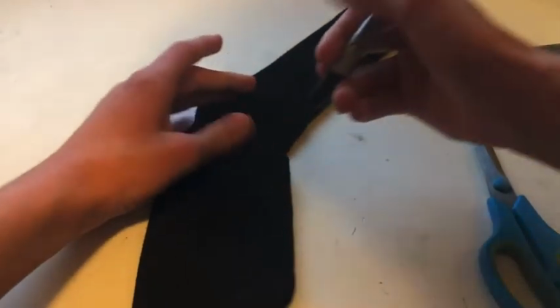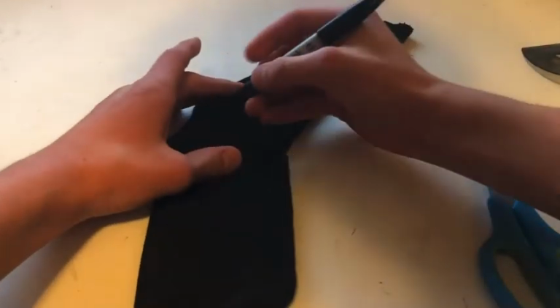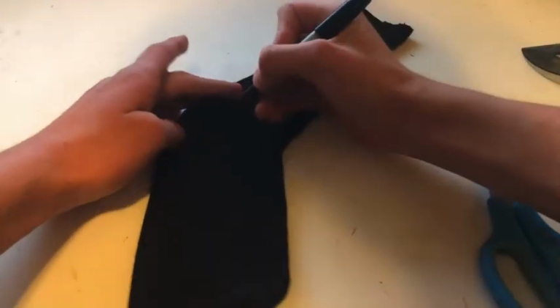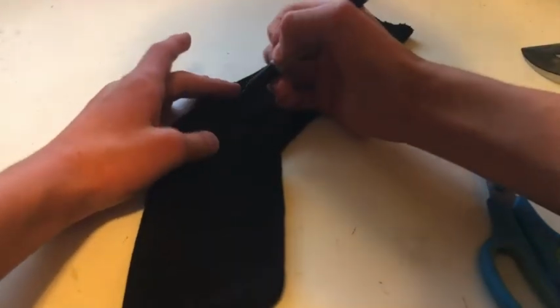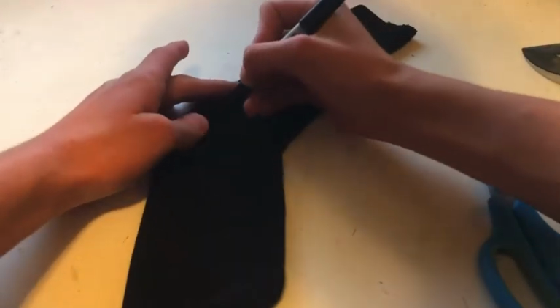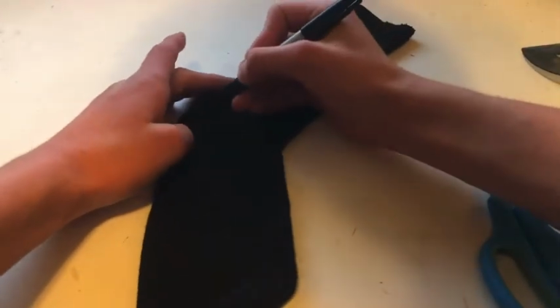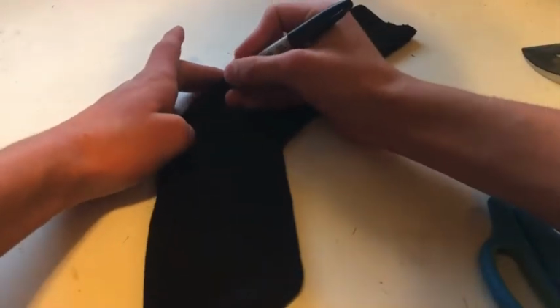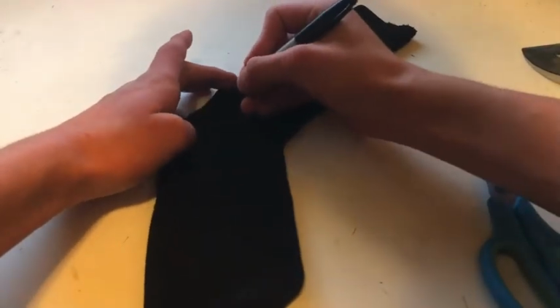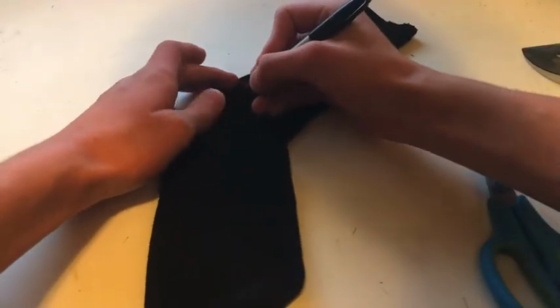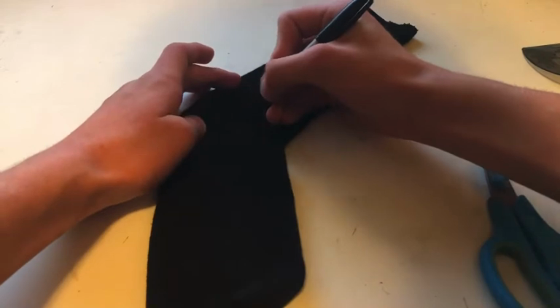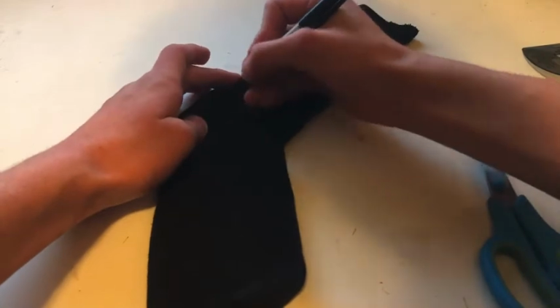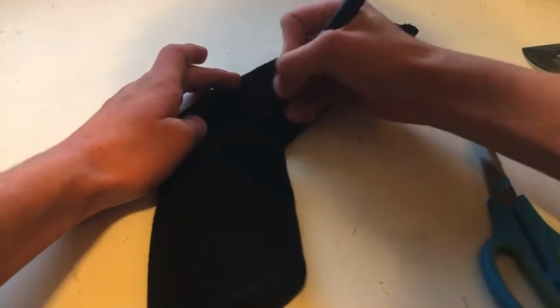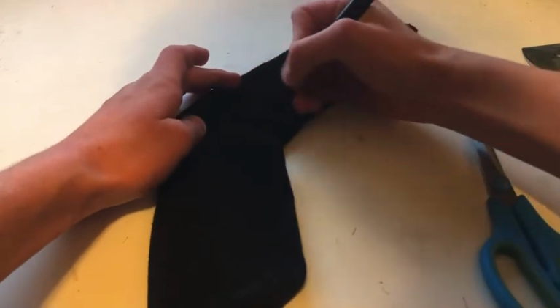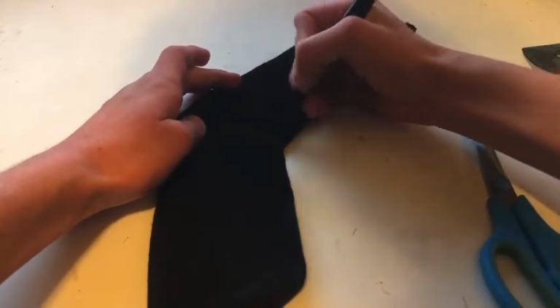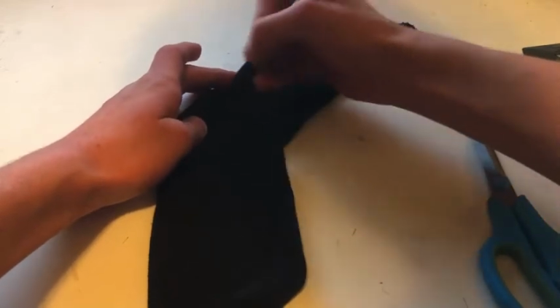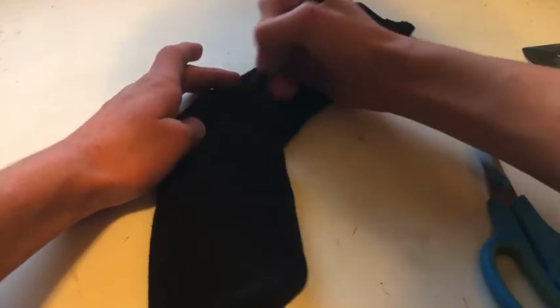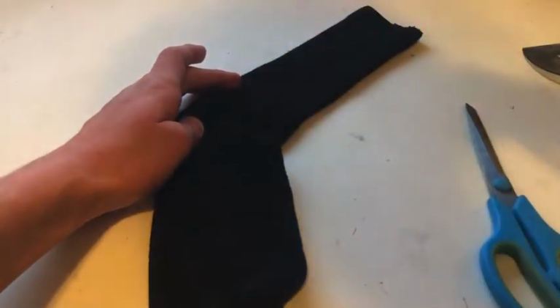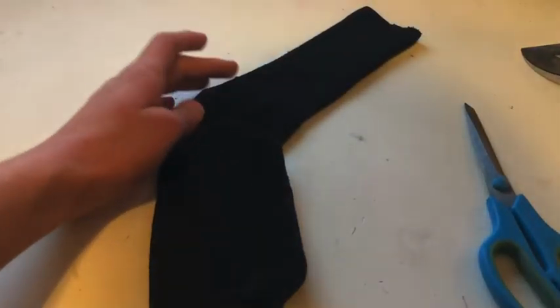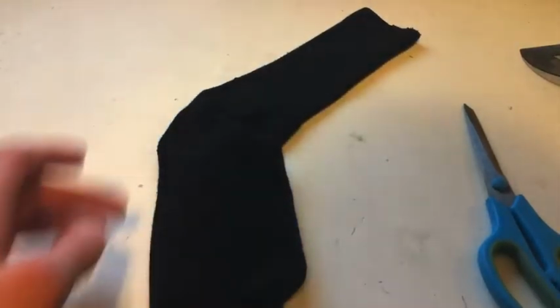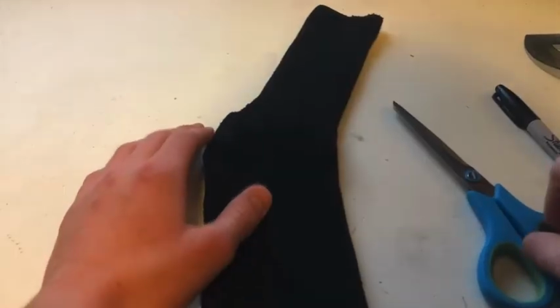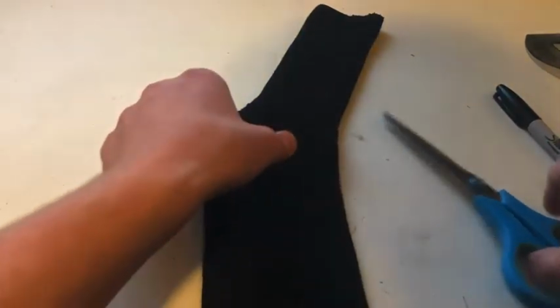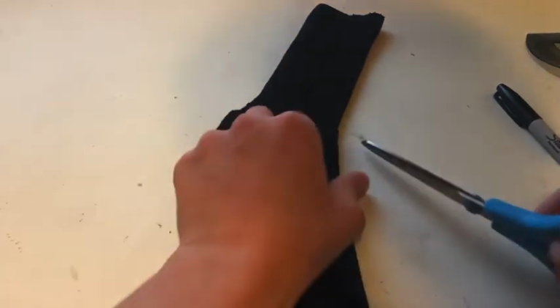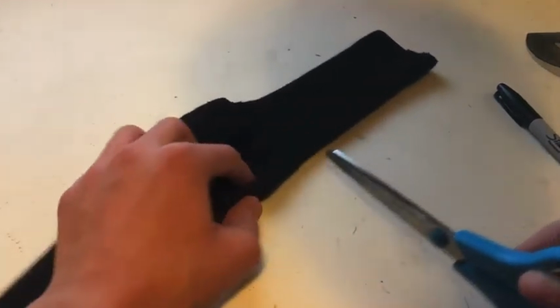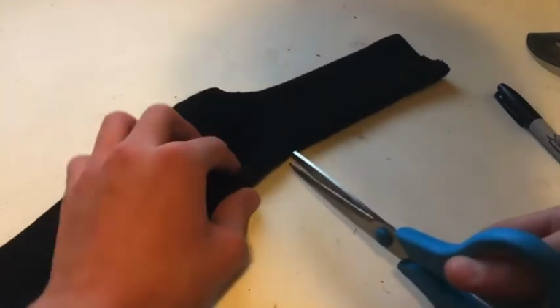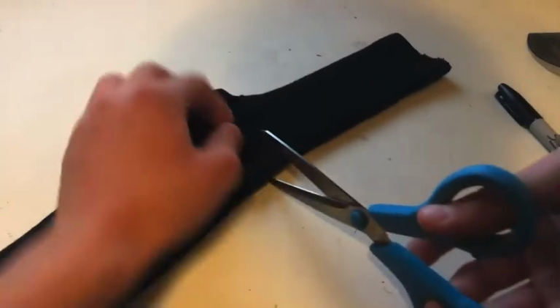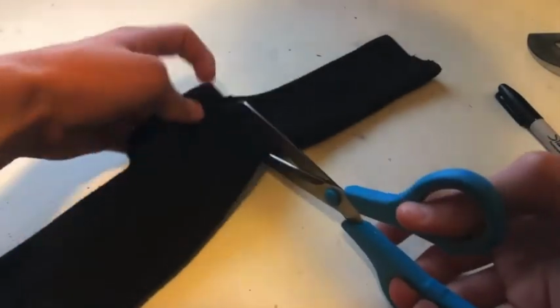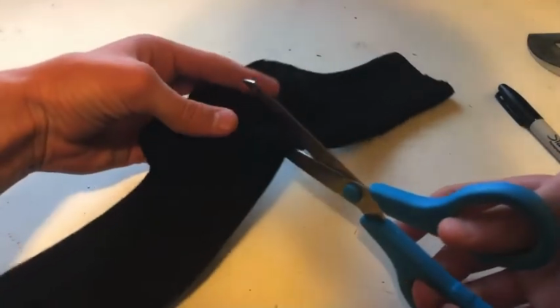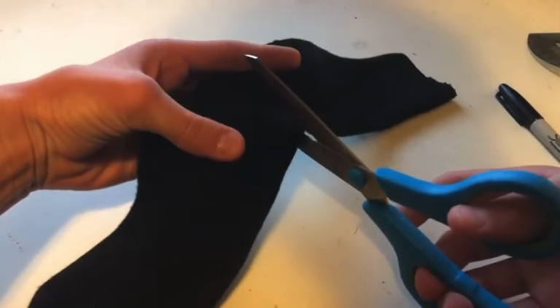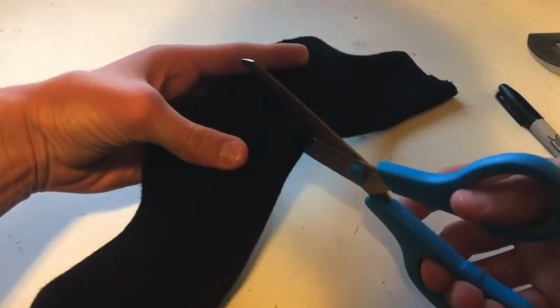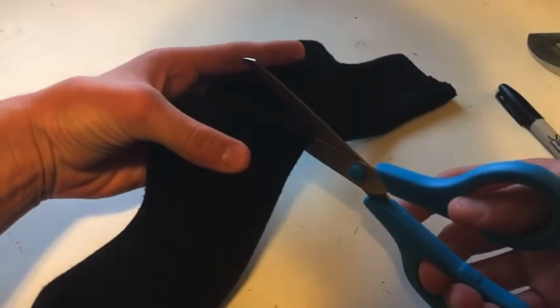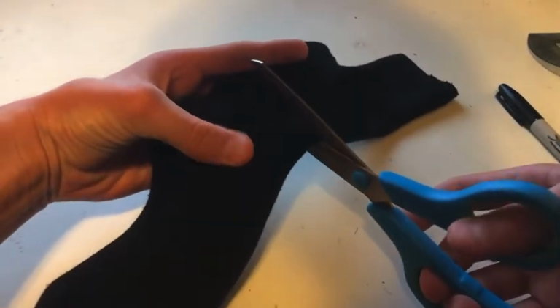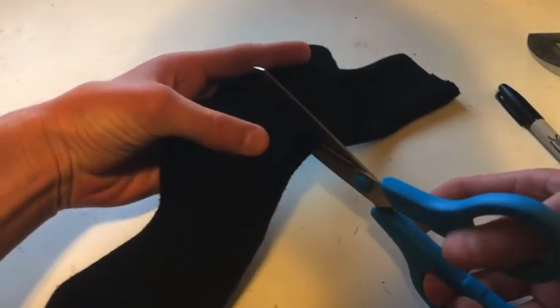This is where the optional marker comes into play — make a permanent marker sketch of where you want to cut it, right about there. Try to be as accurate as possible. Next, cut the sock at that angle where you marked it.